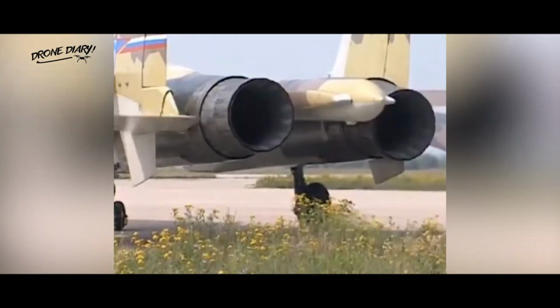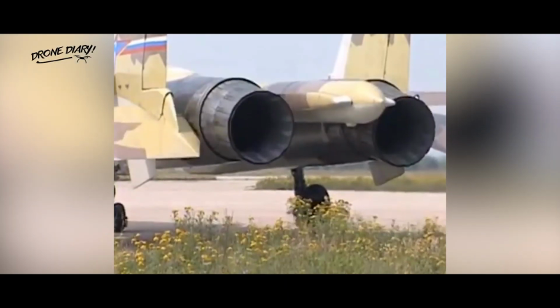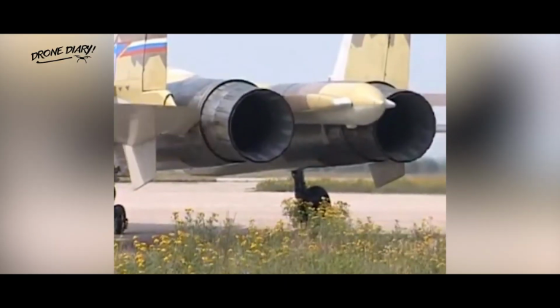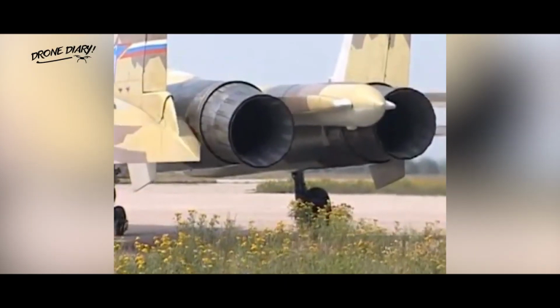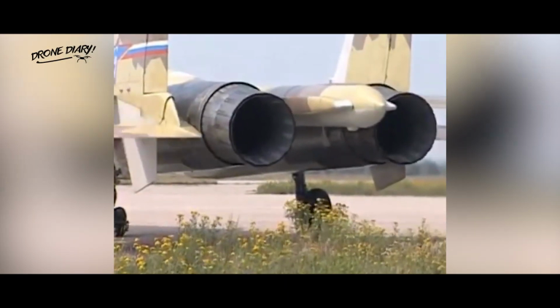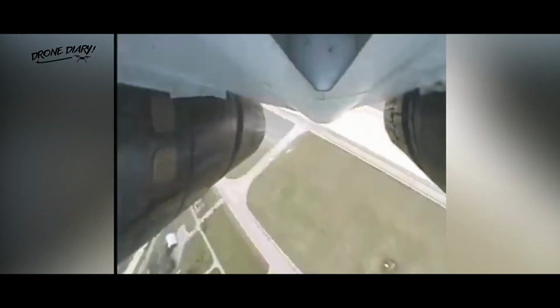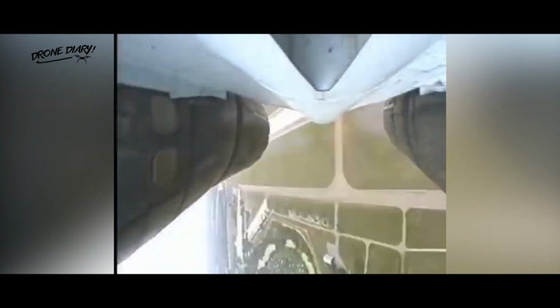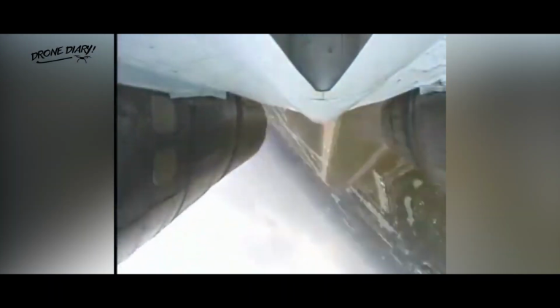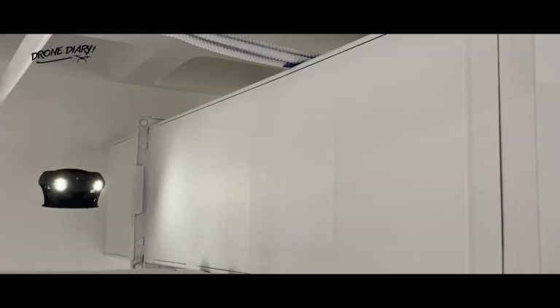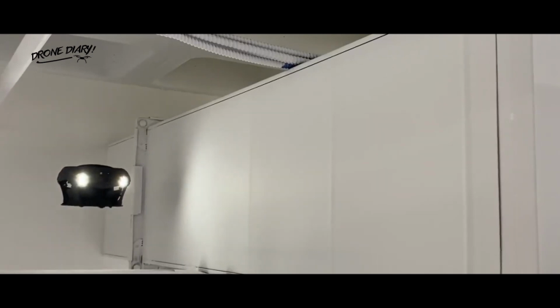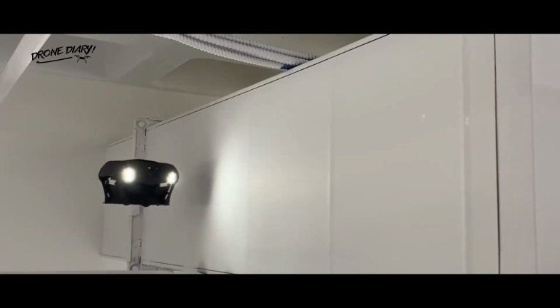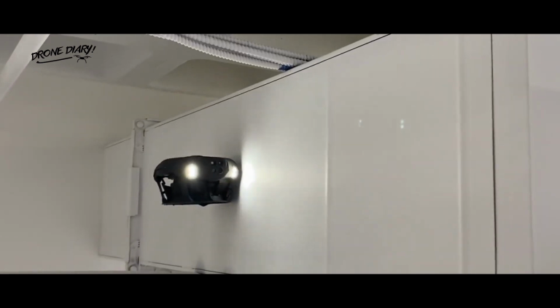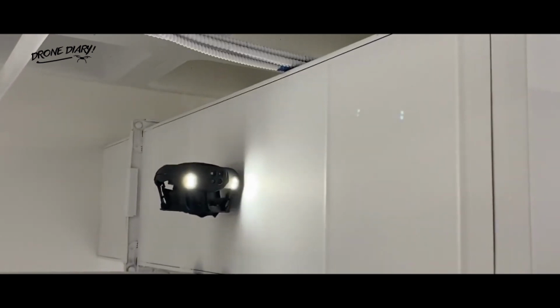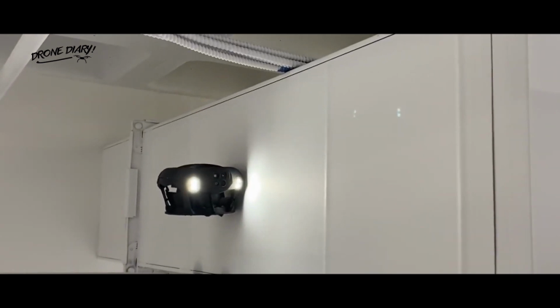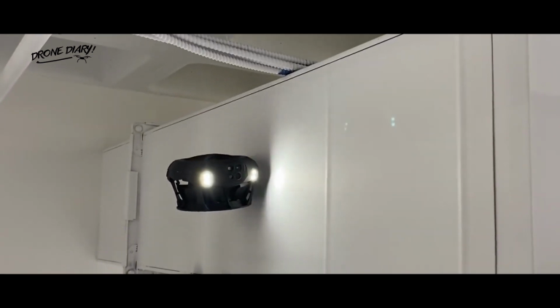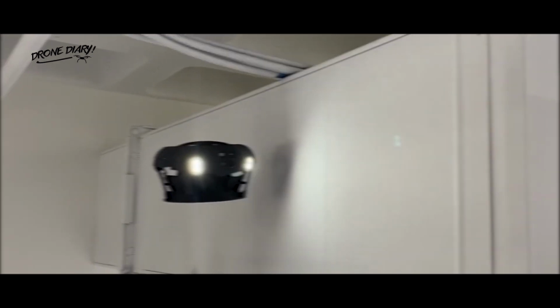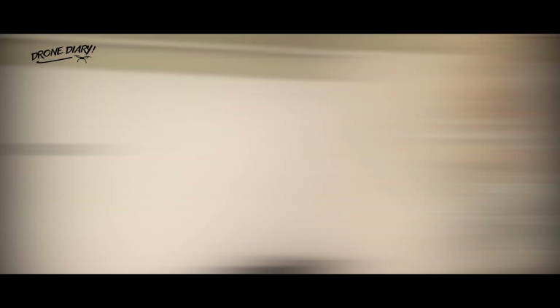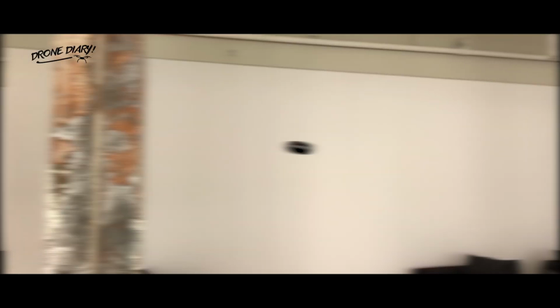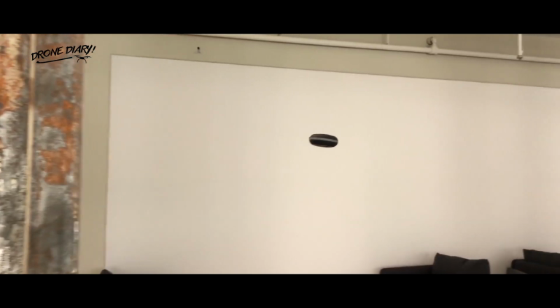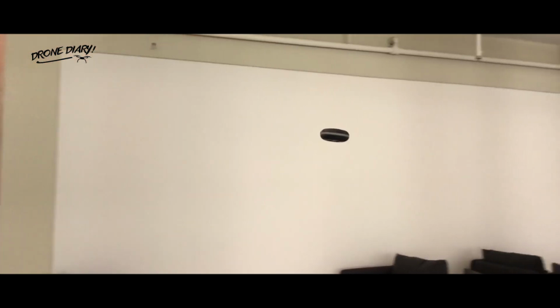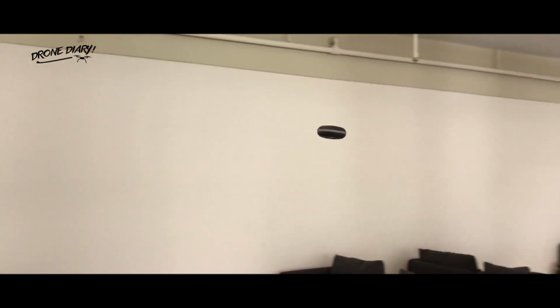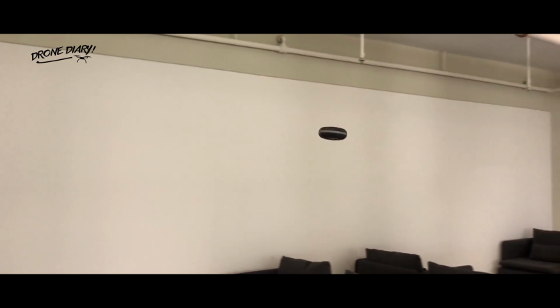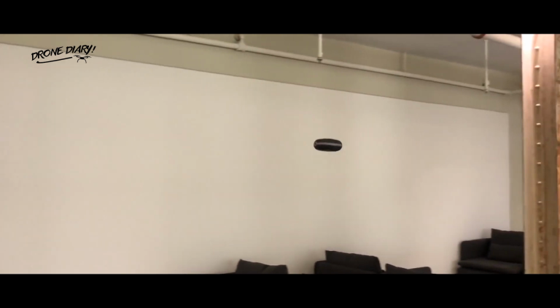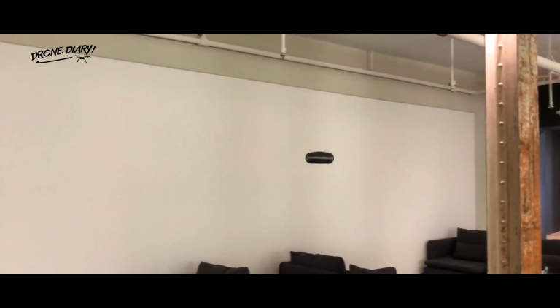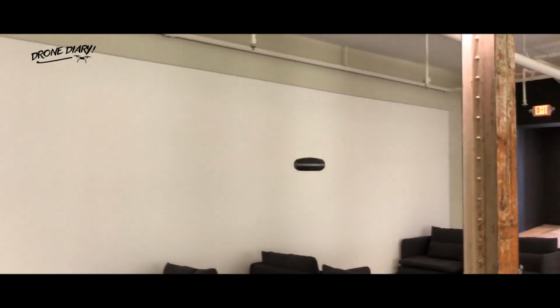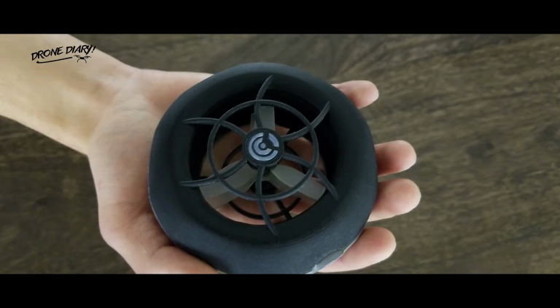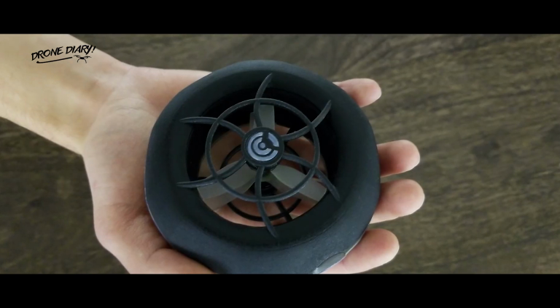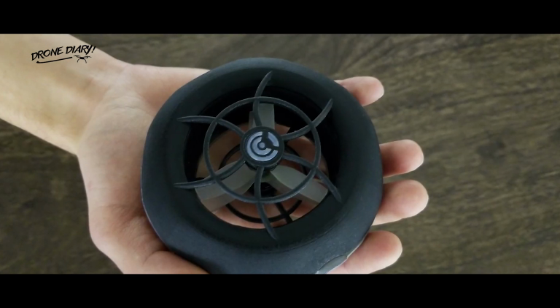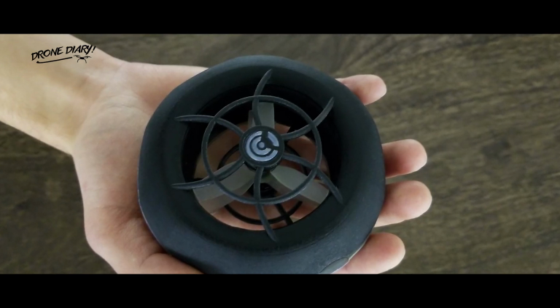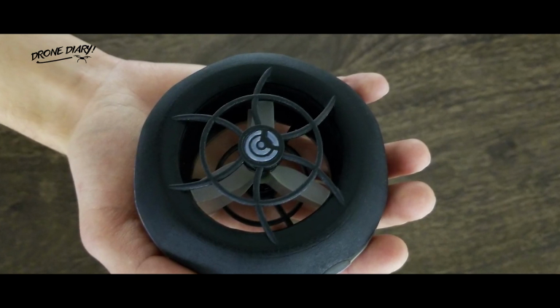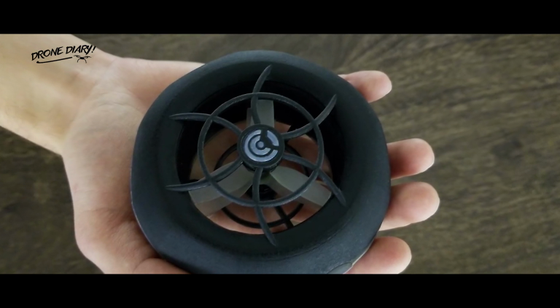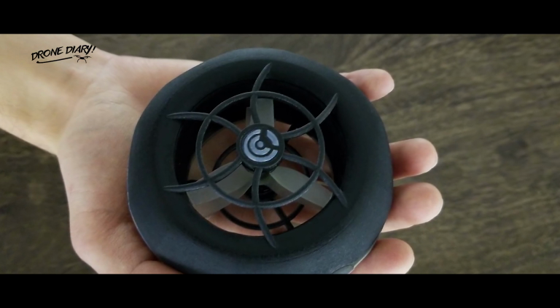The key to the drone is Clio's patented thrust vectoring technology that enables the ducted fan design to remain stable during flight. To overcome efficiency problems, the drone uses counter-rotating propellers on top of each other, surrounded by an enclosure.